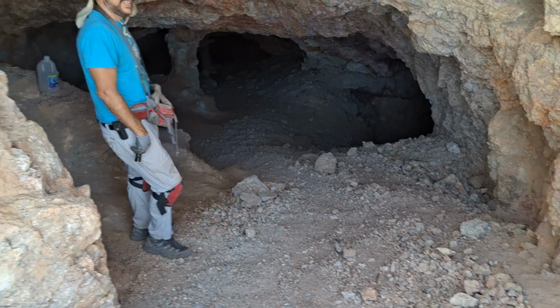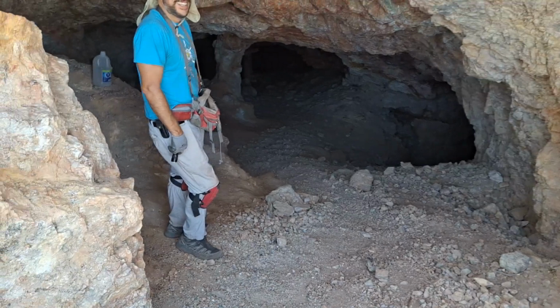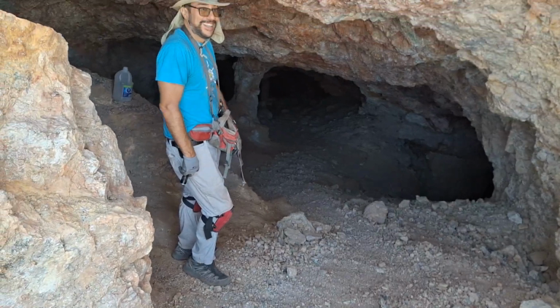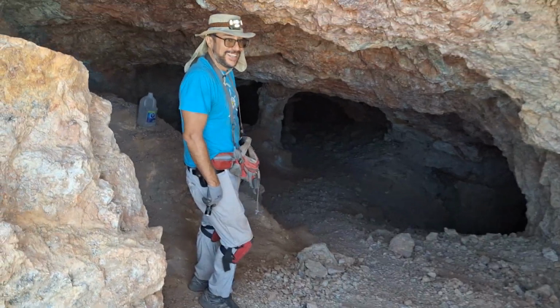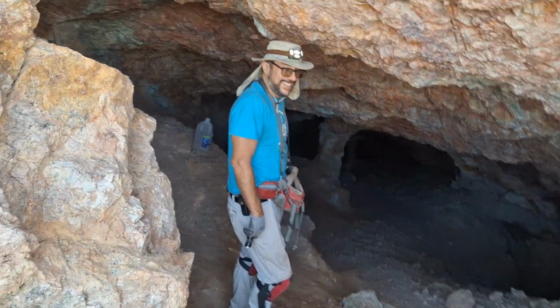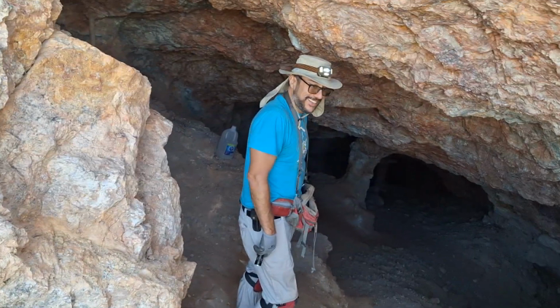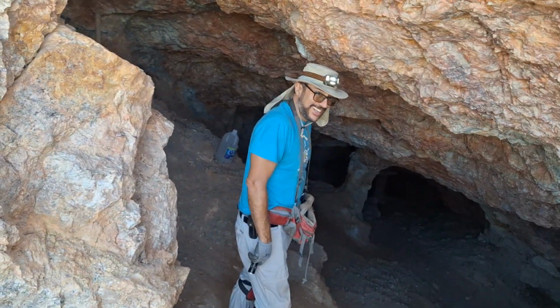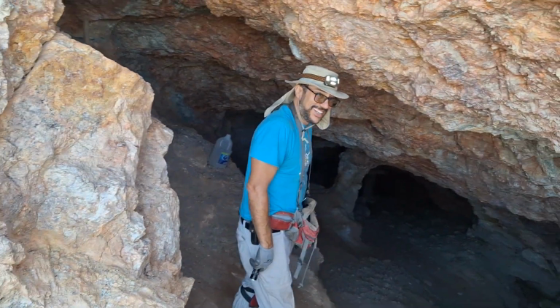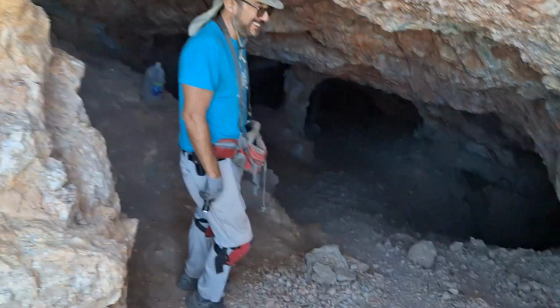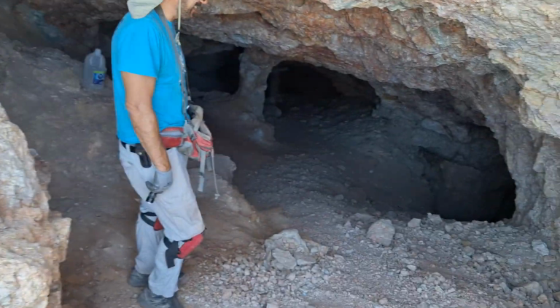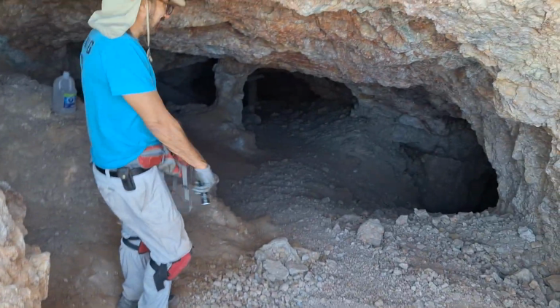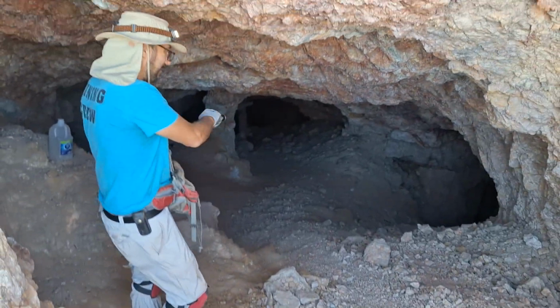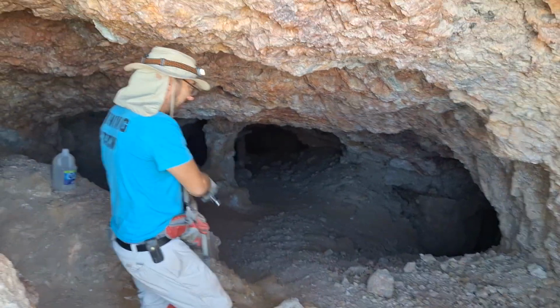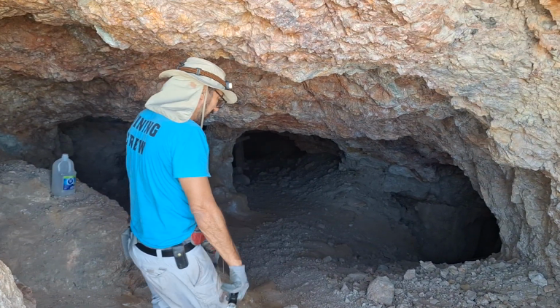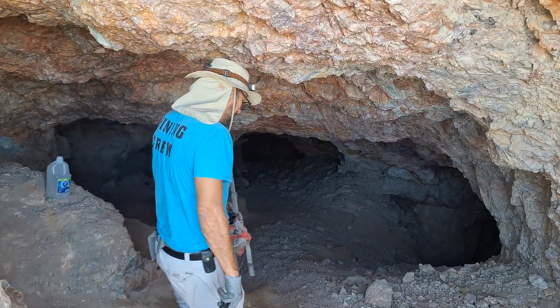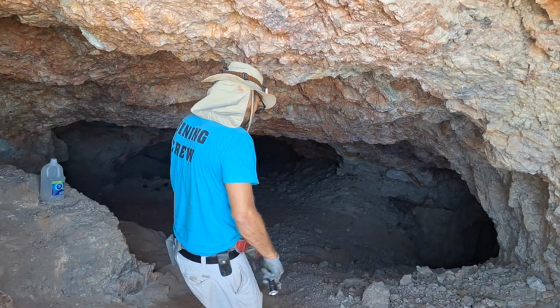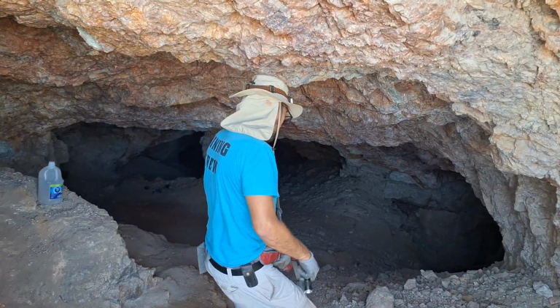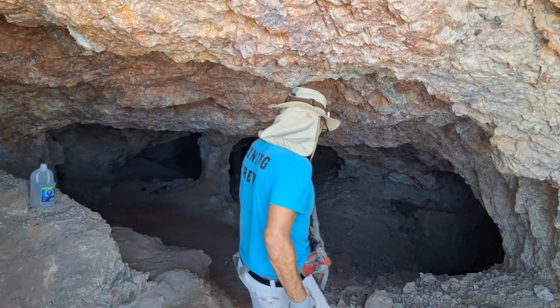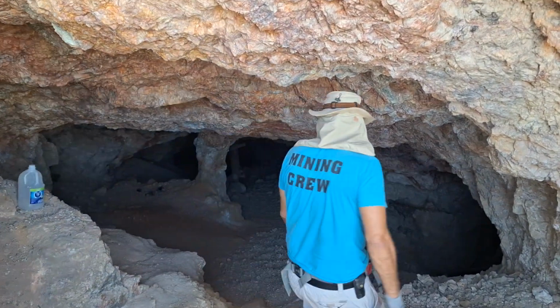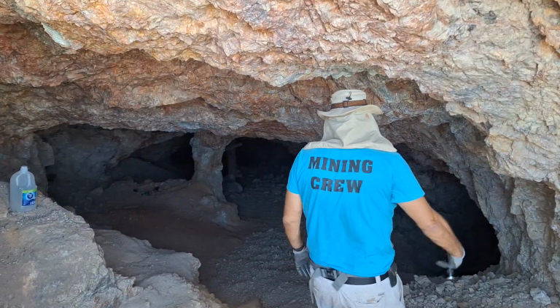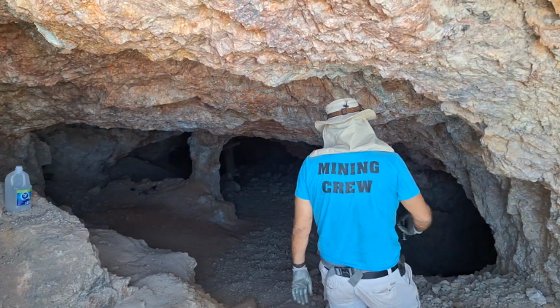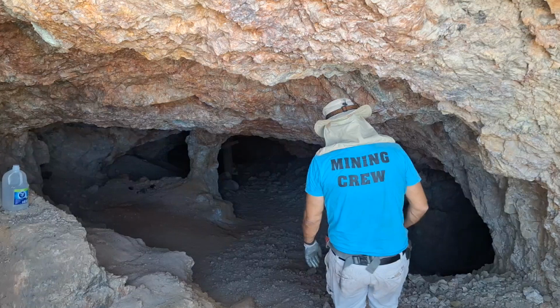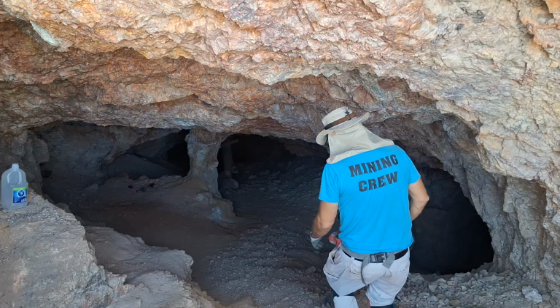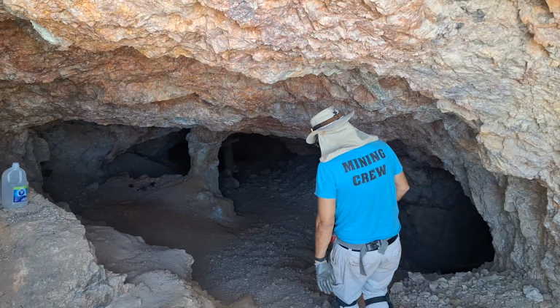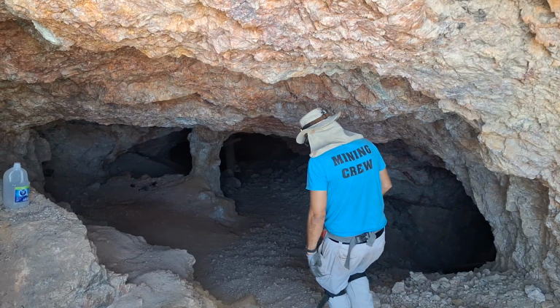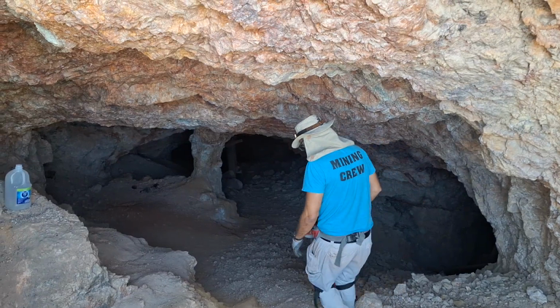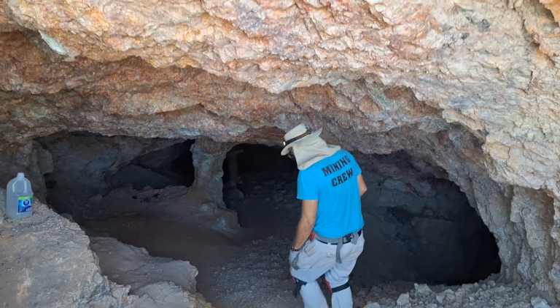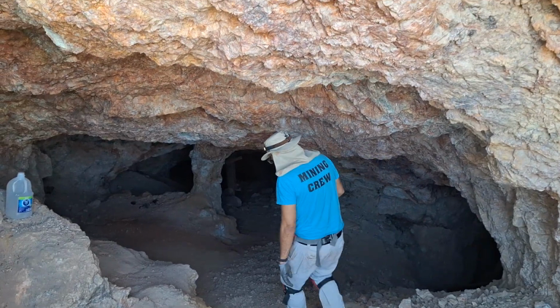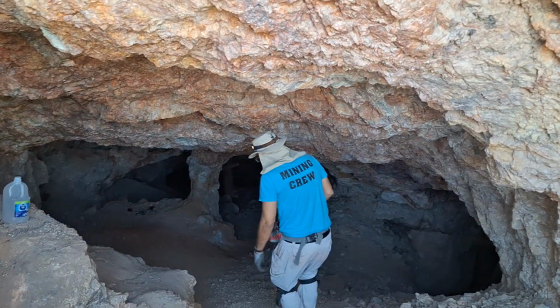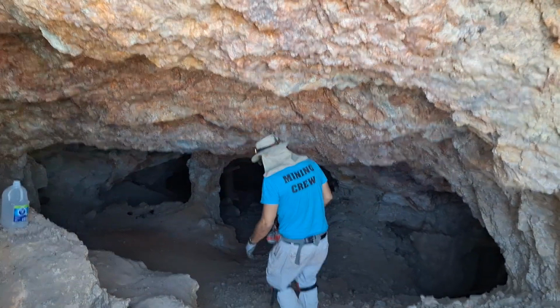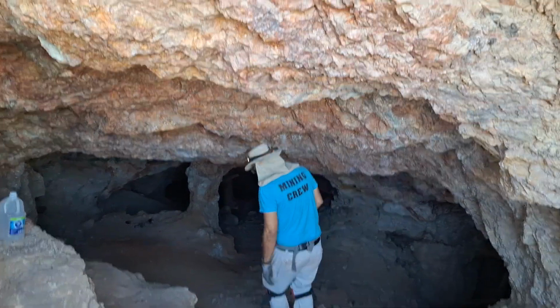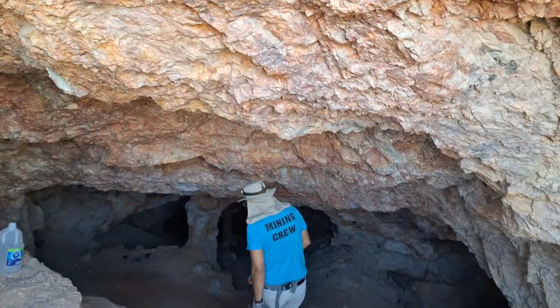Okay, we're rolling. Eric, lead the way. We're going to stay away from the right — that's the unsafe tunnel. We're going to stay on the left.